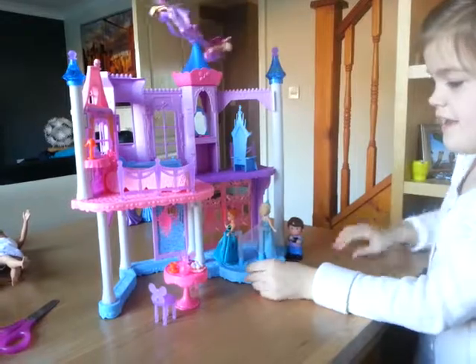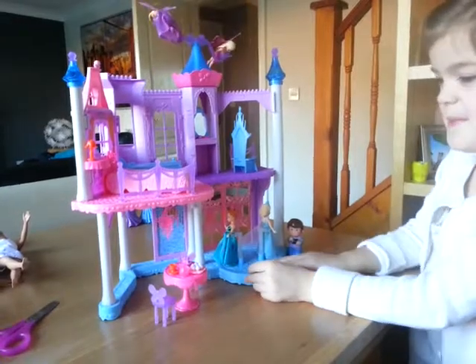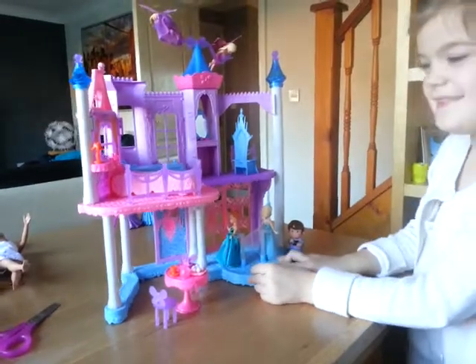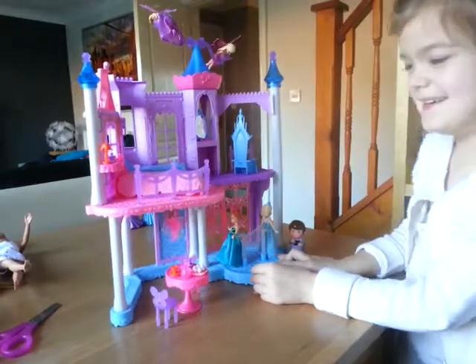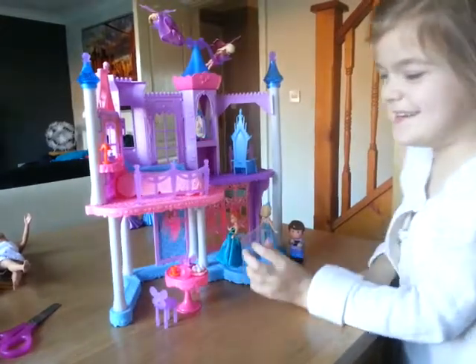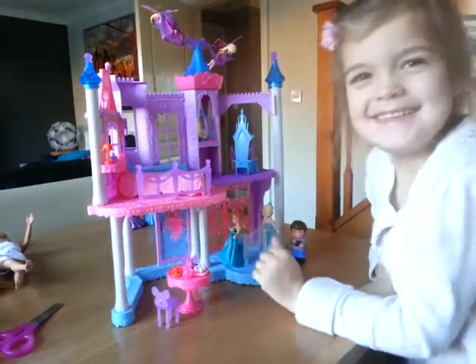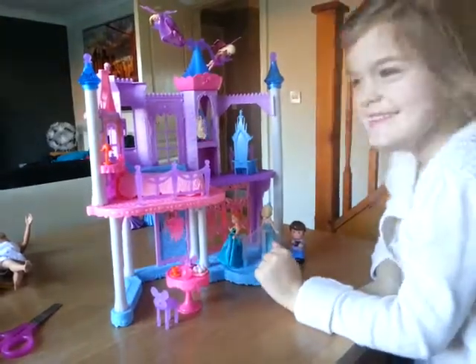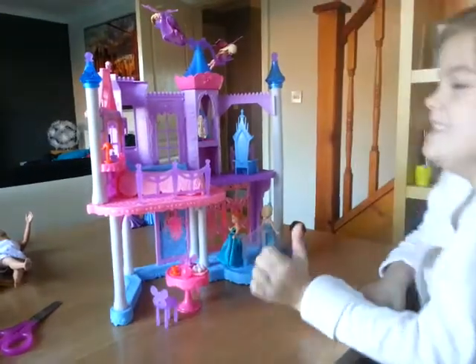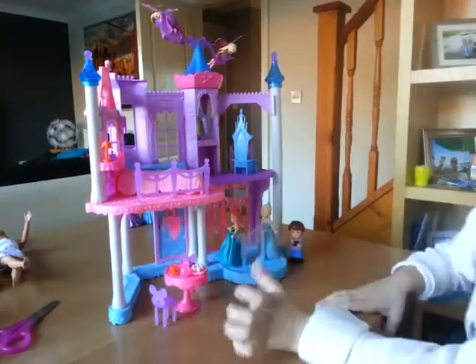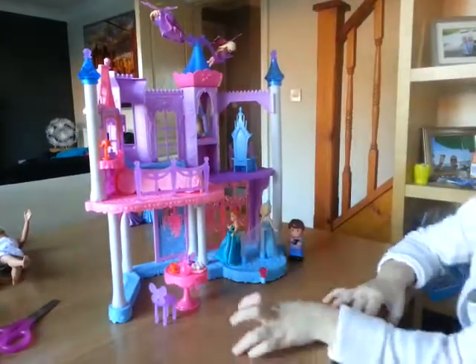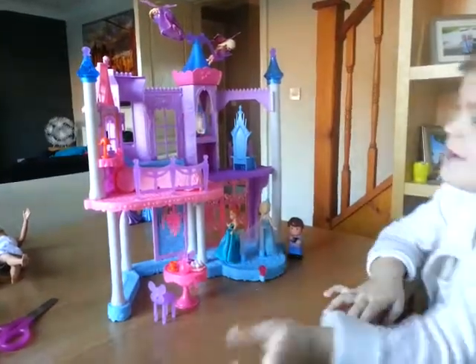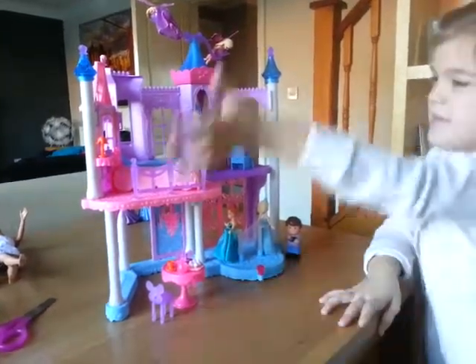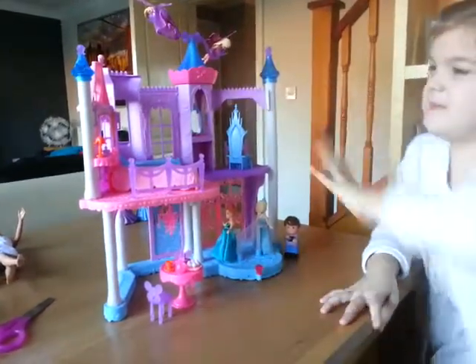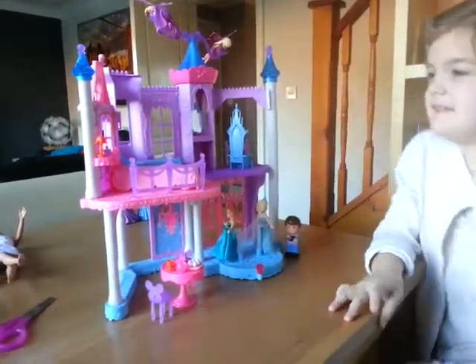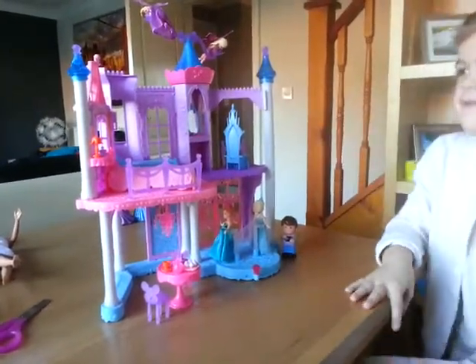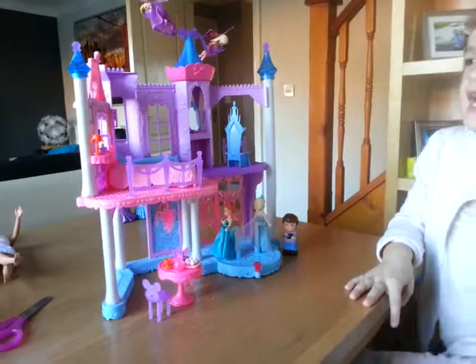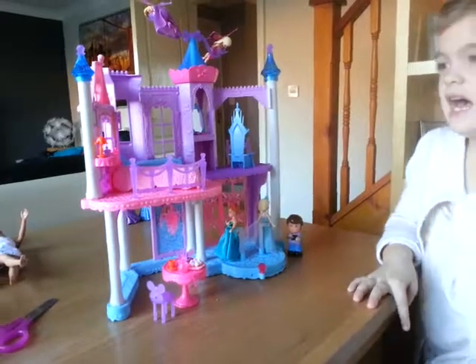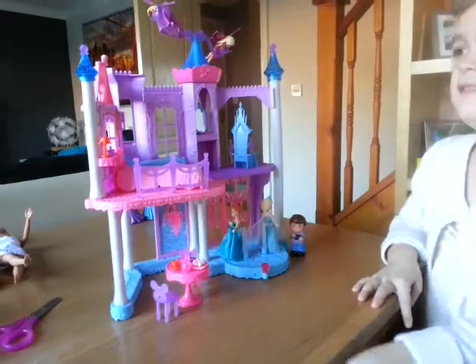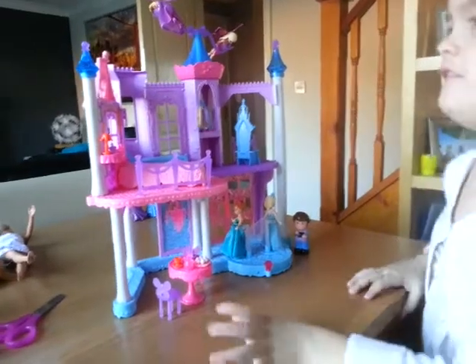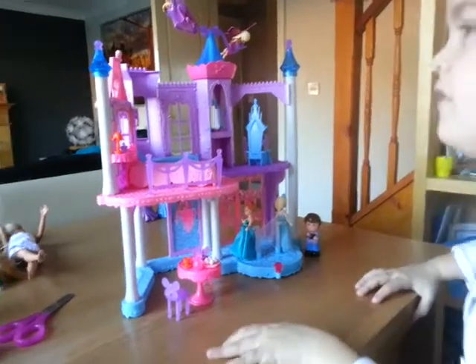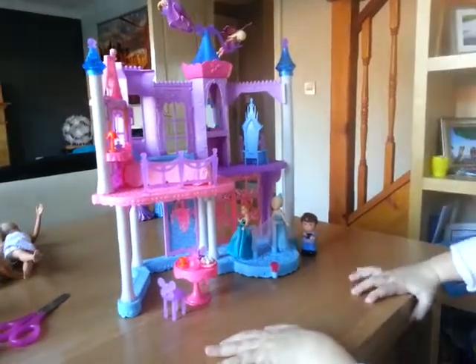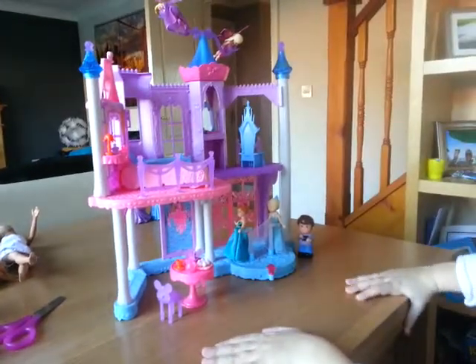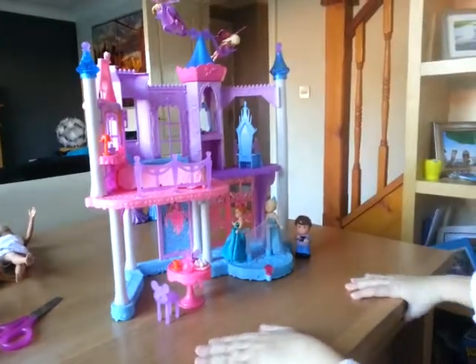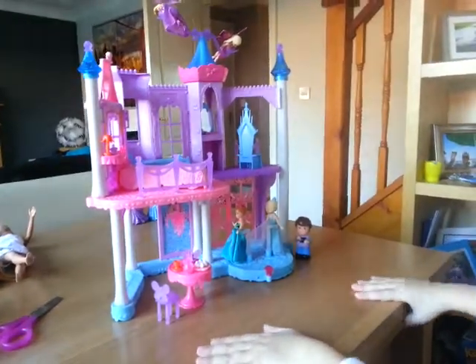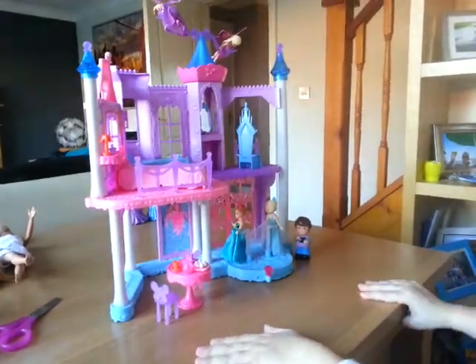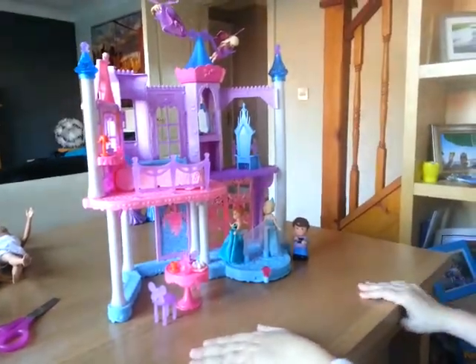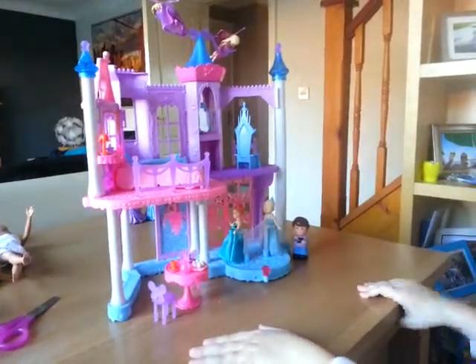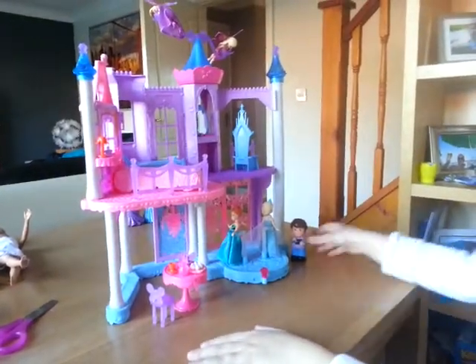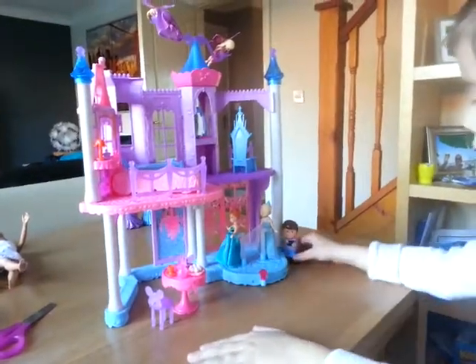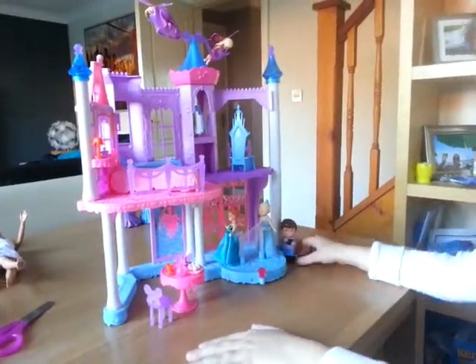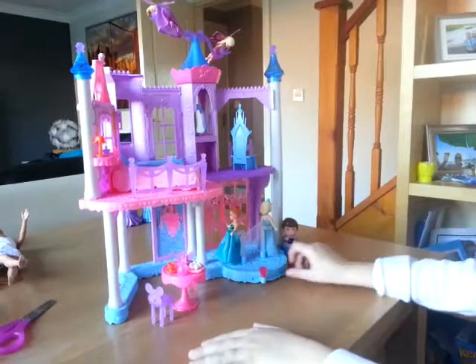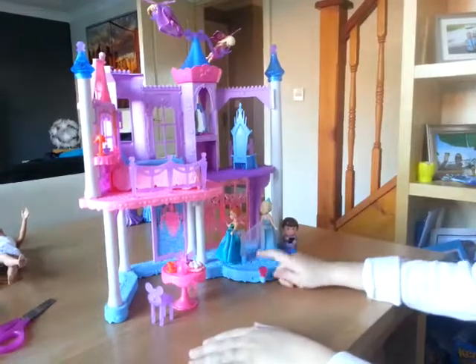My mum has done this, and now I'm gonna show you how to play with it as a real kid.